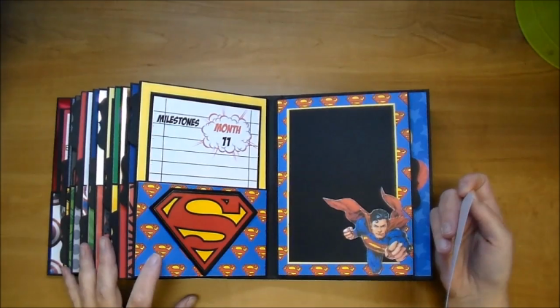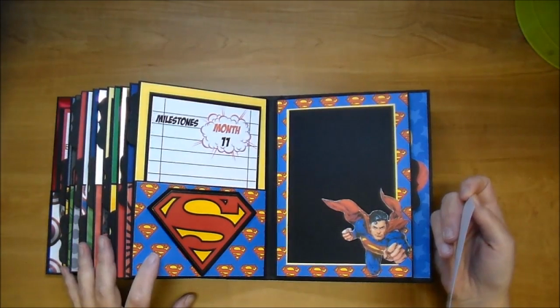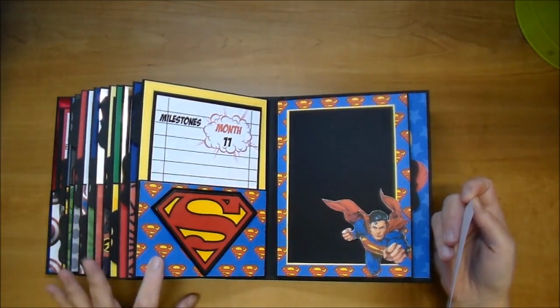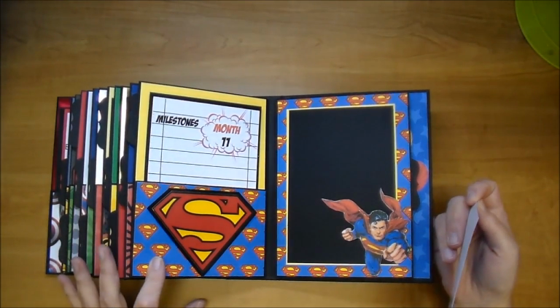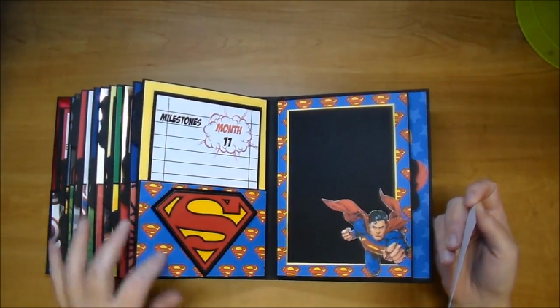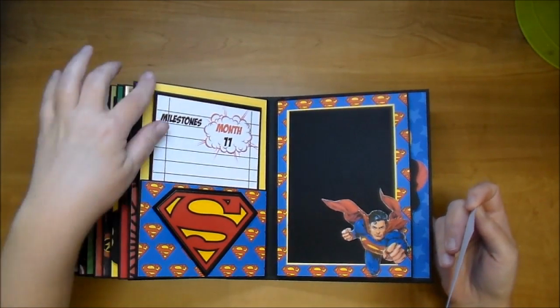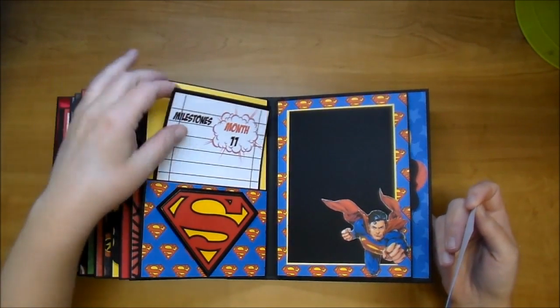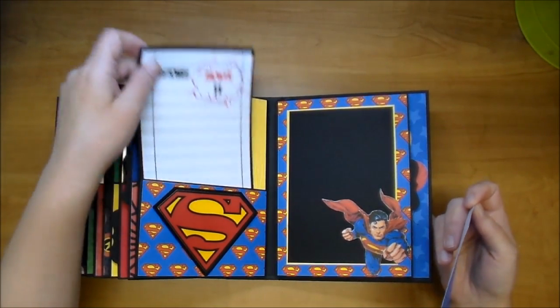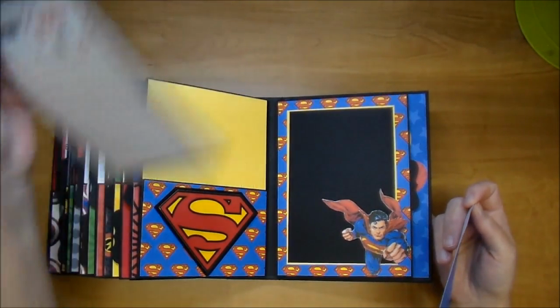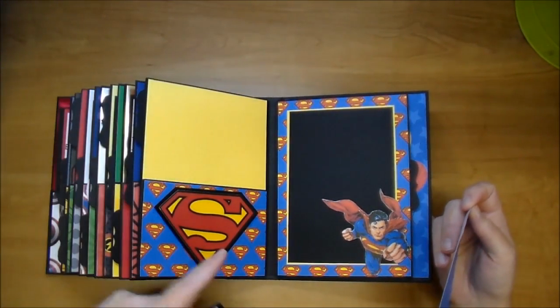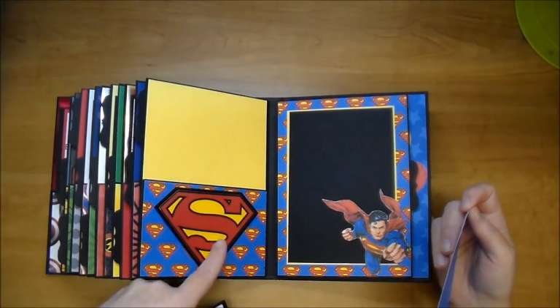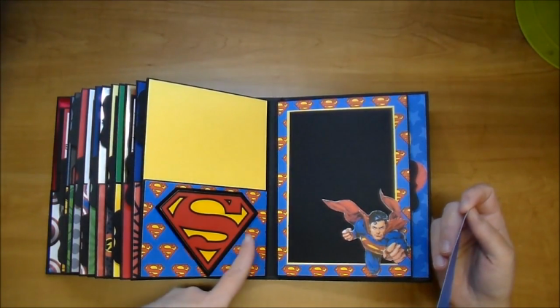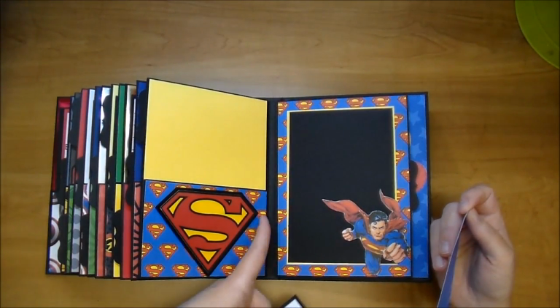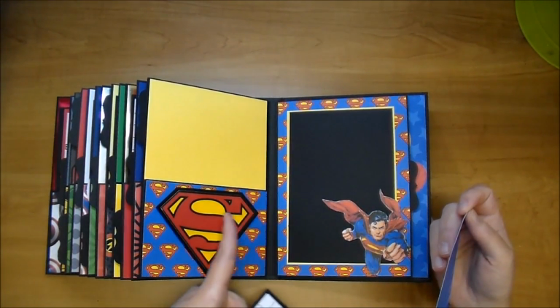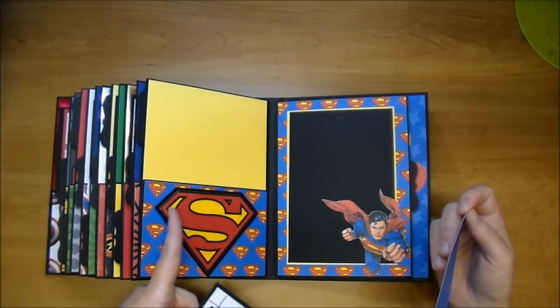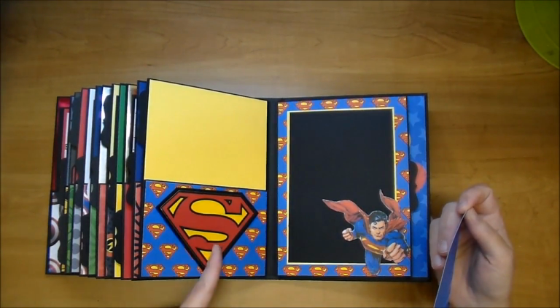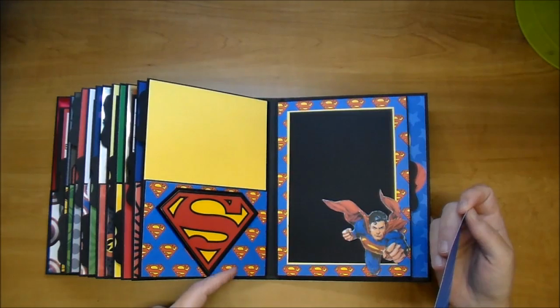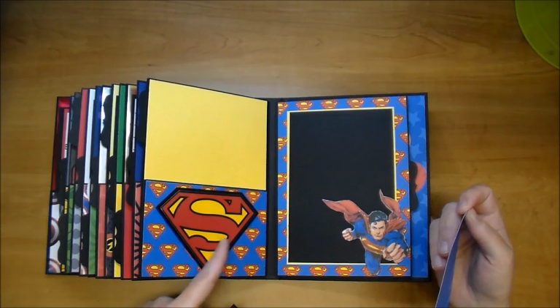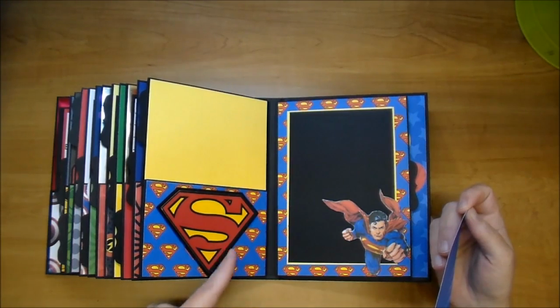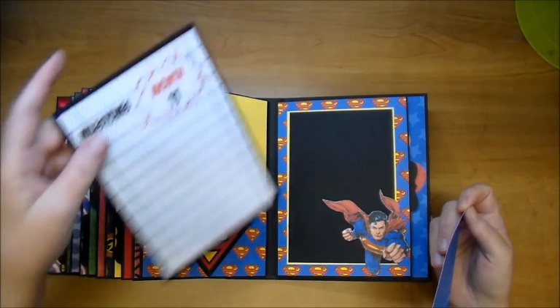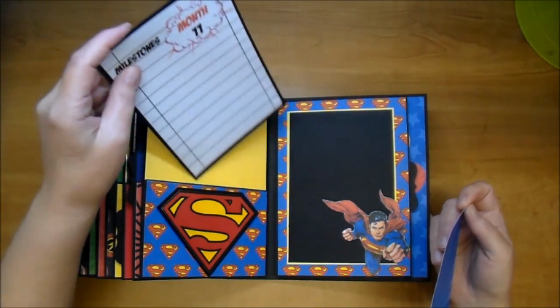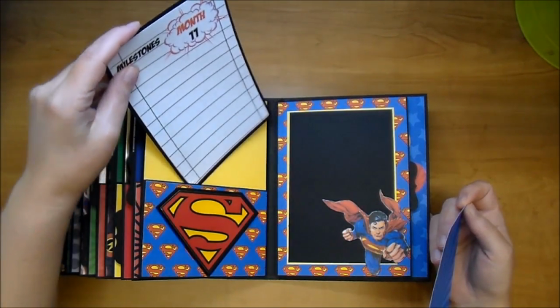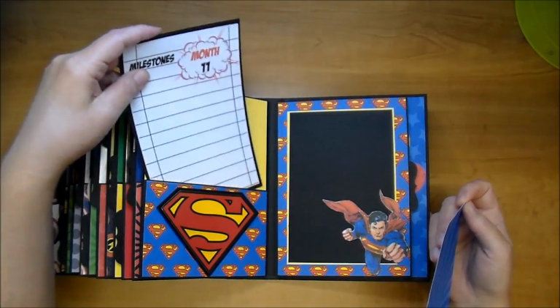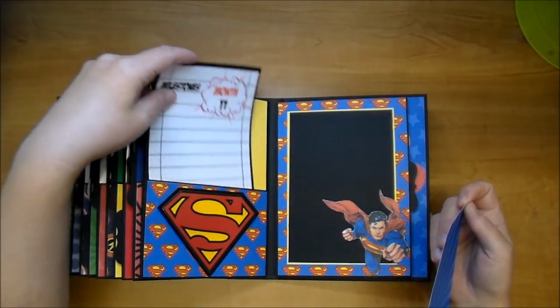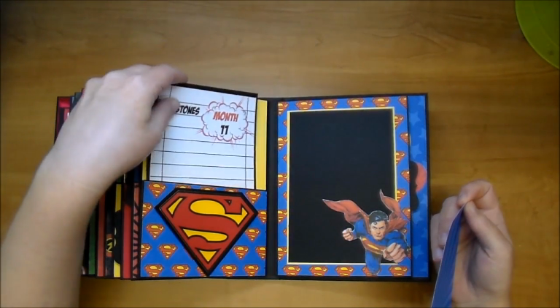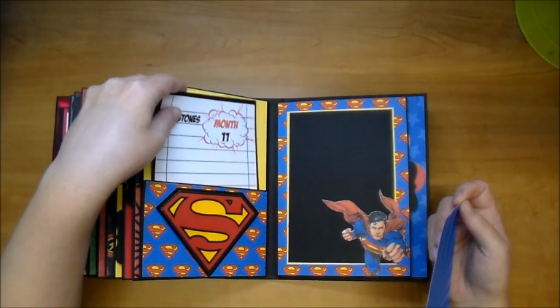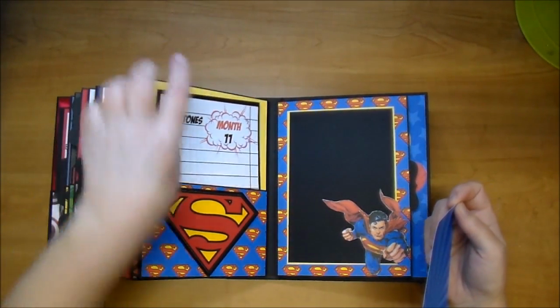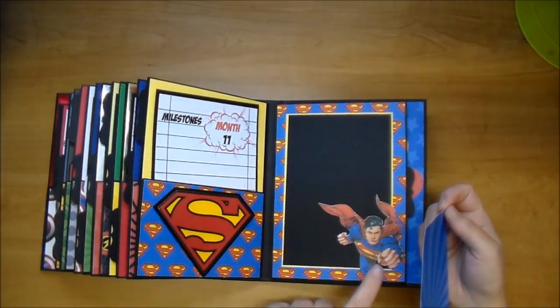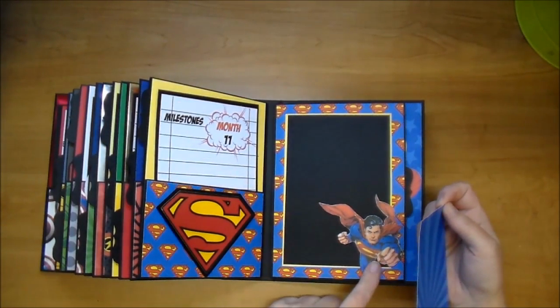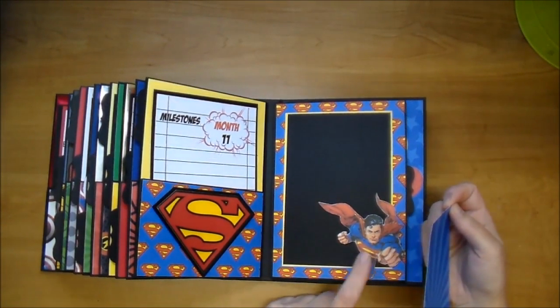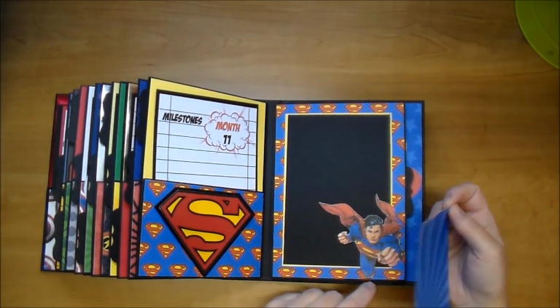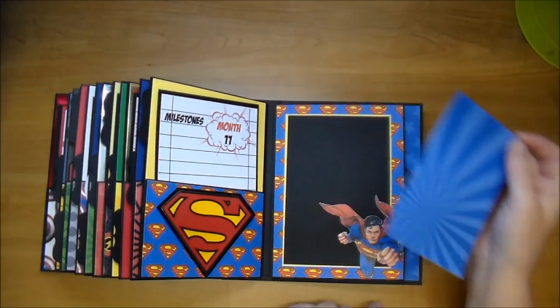And Superman. I got this large image from the online Silhouette store - this one too, I believe.